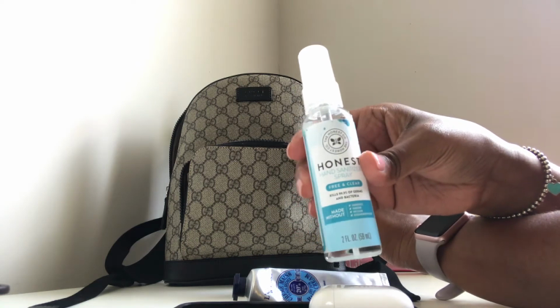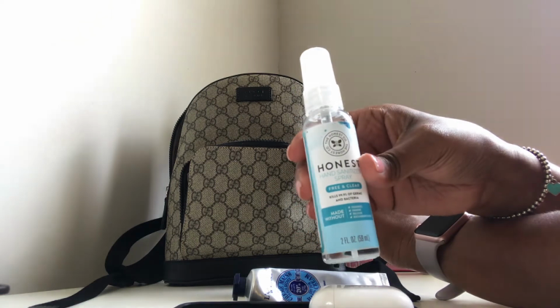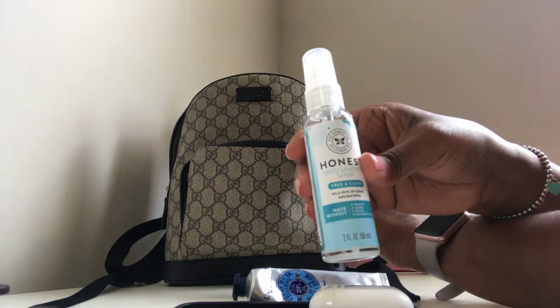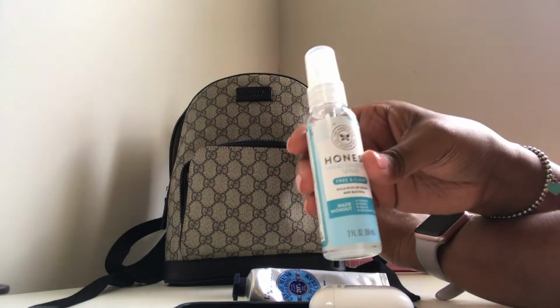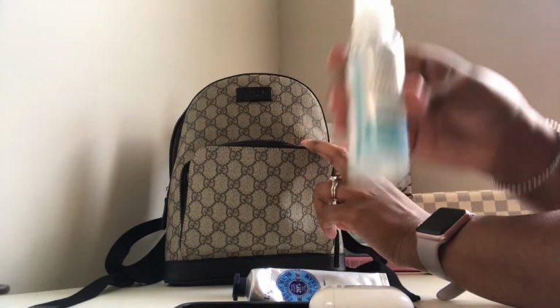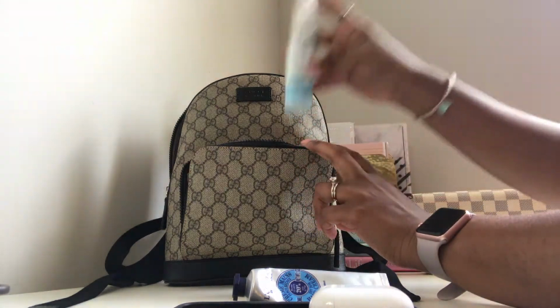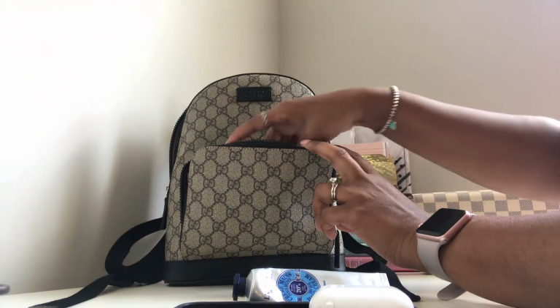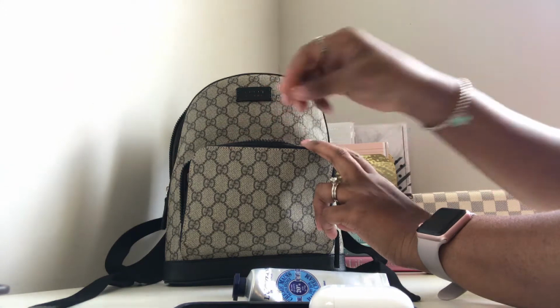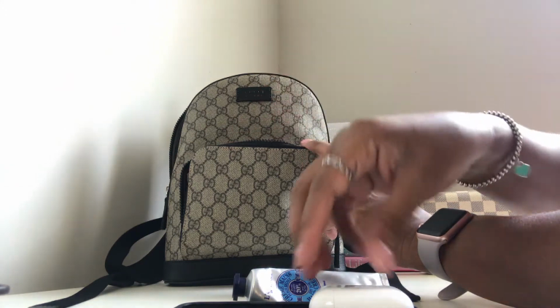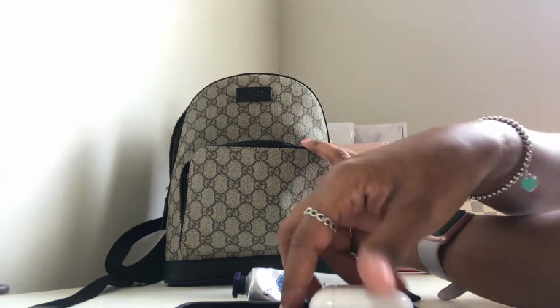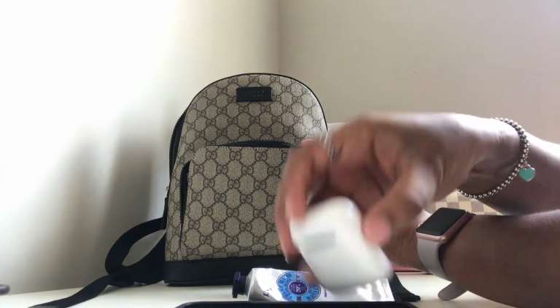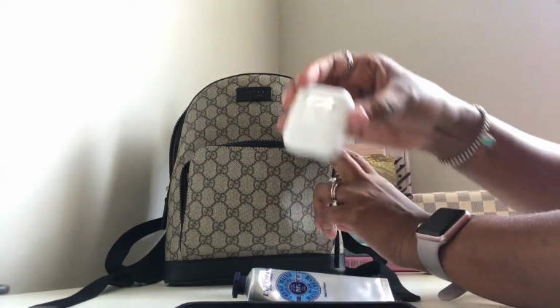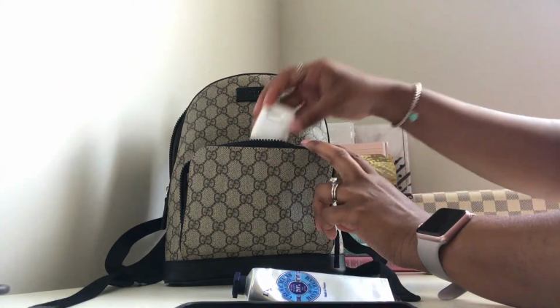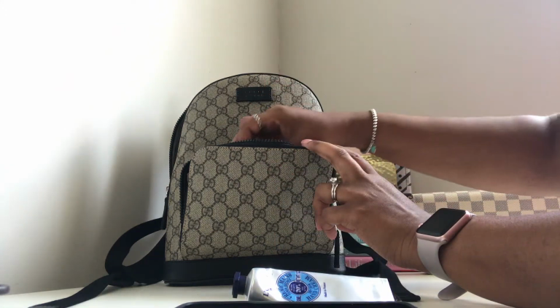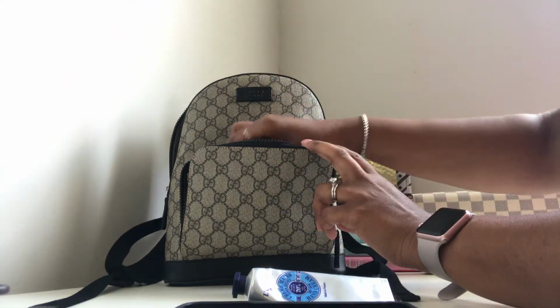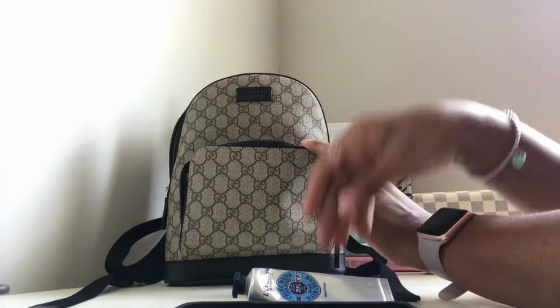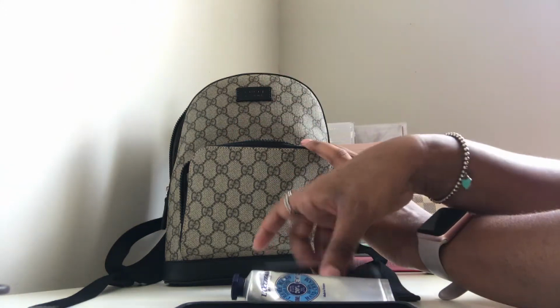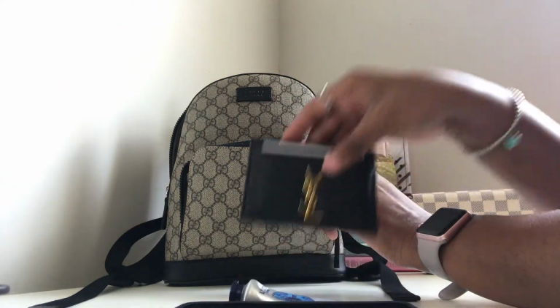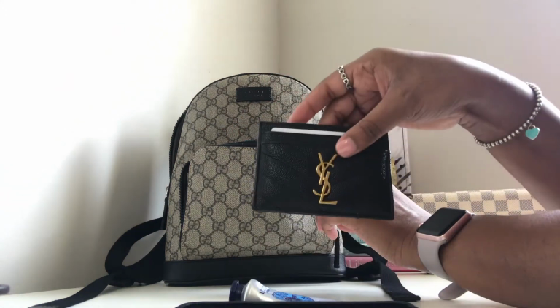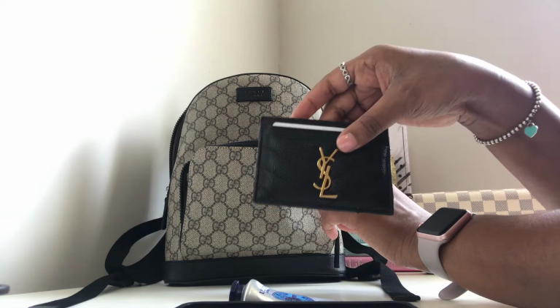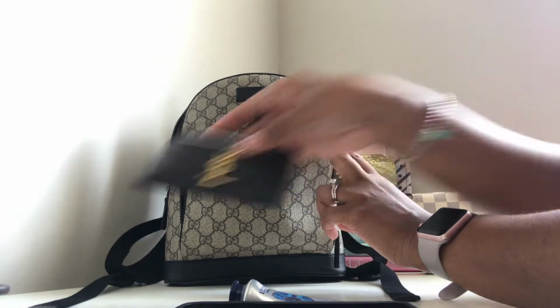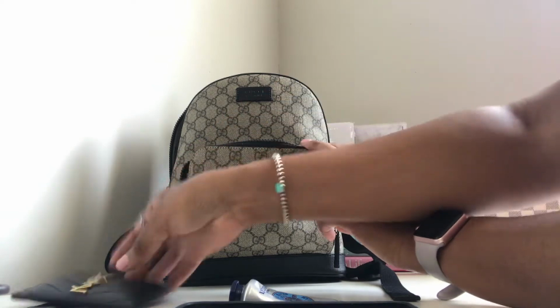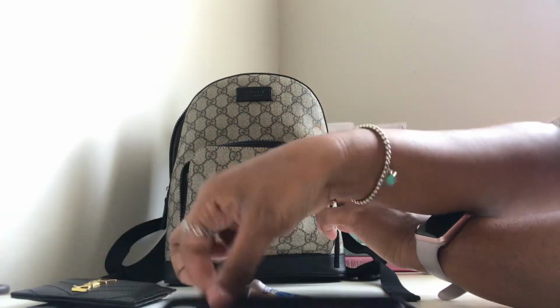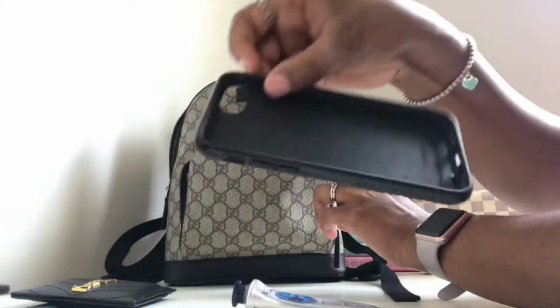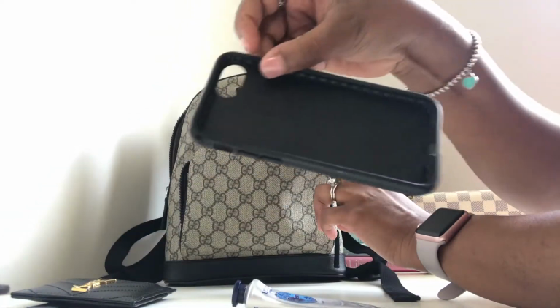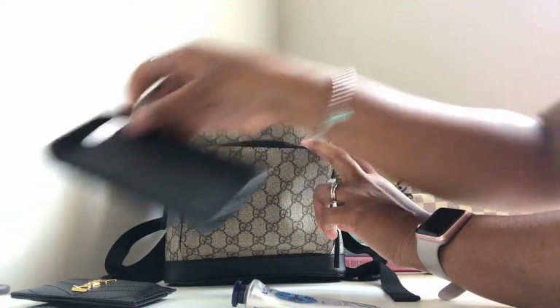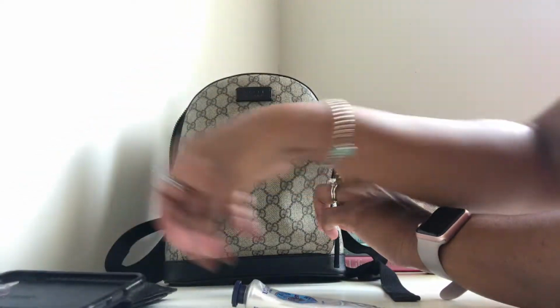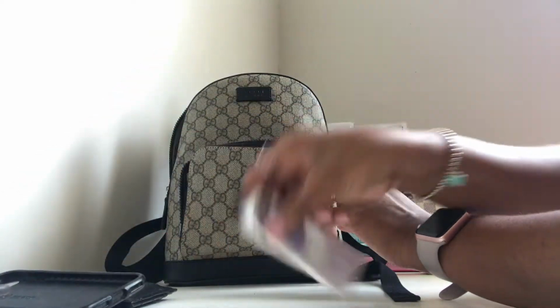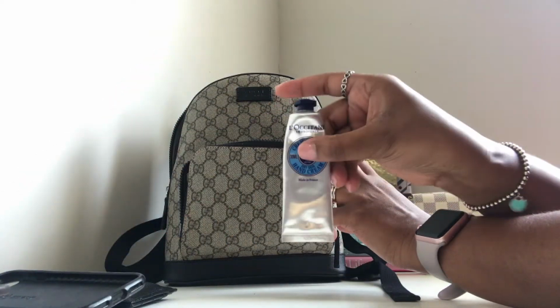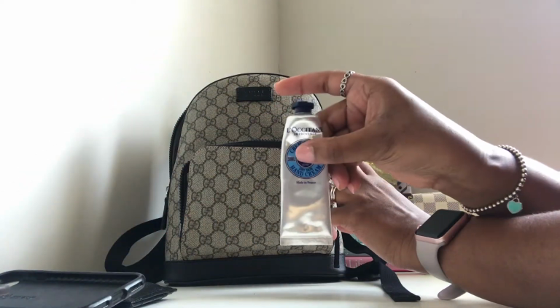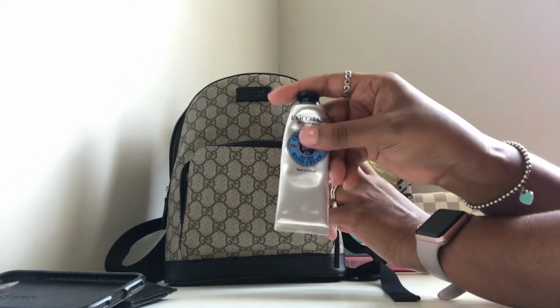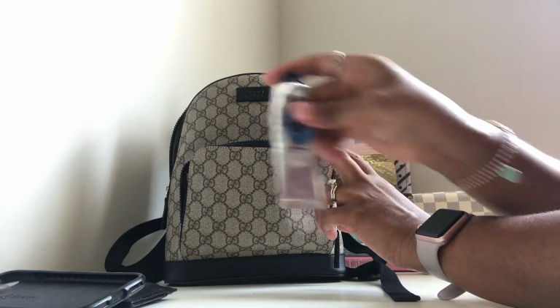I'm going to keep out a few items that I would normally transition to my smaller bag — a card case or wallet, my iPhone, and my hand cream.